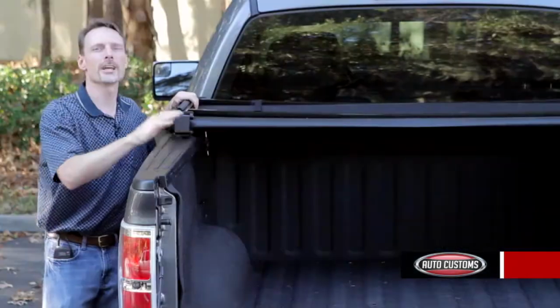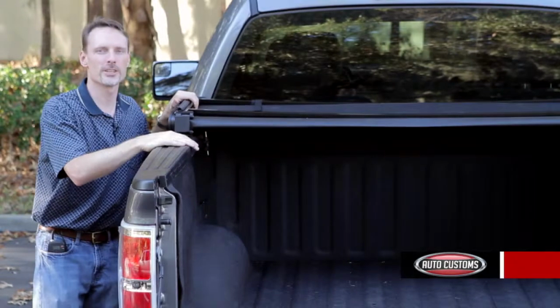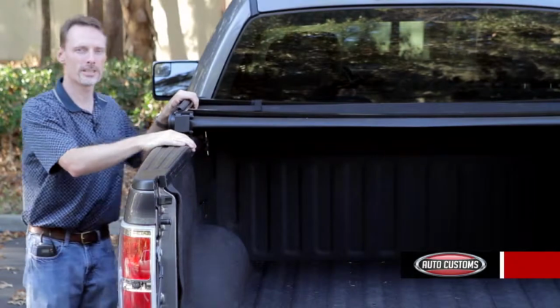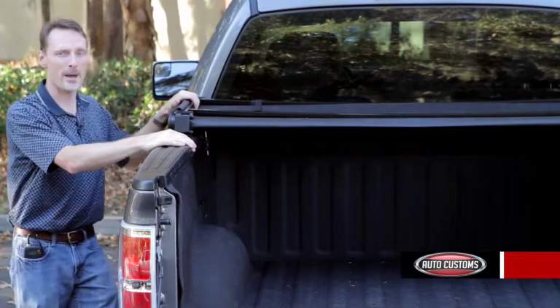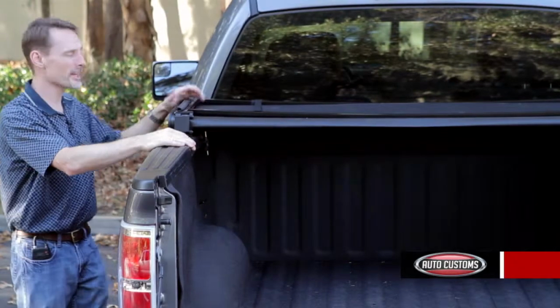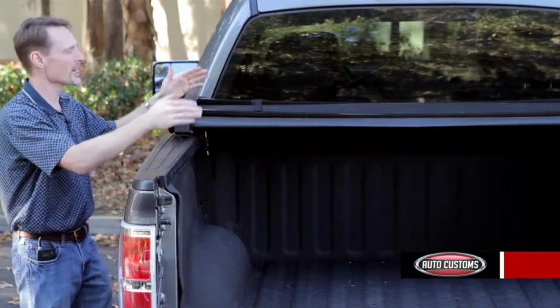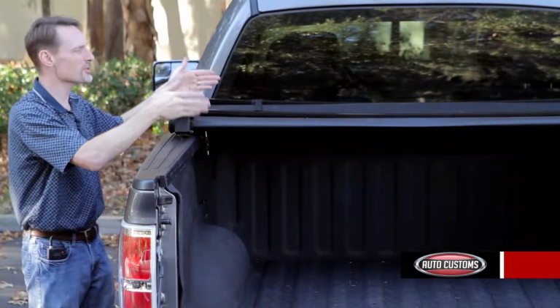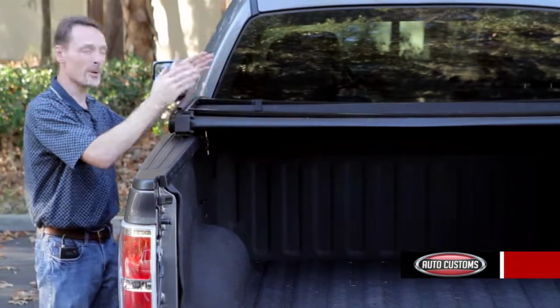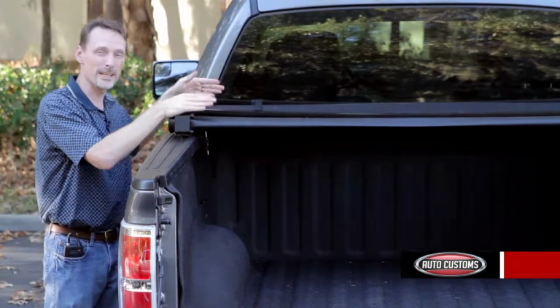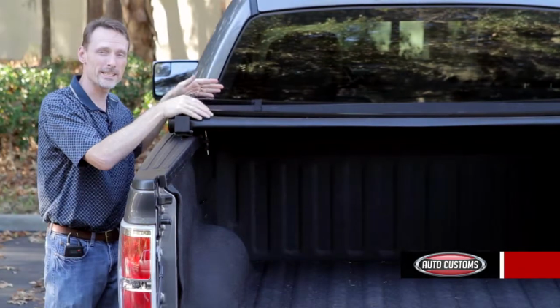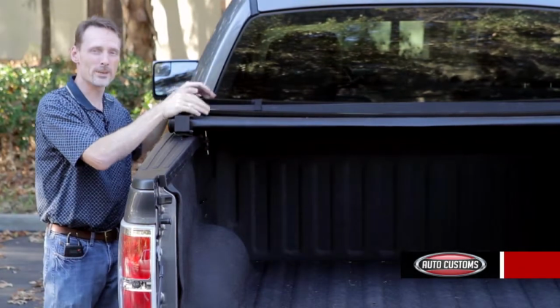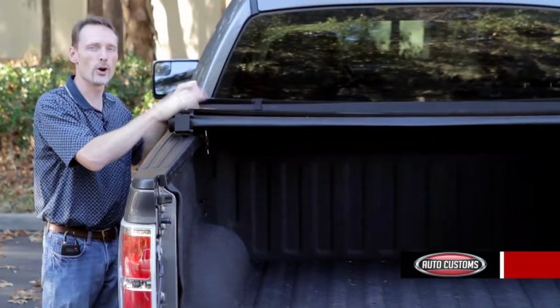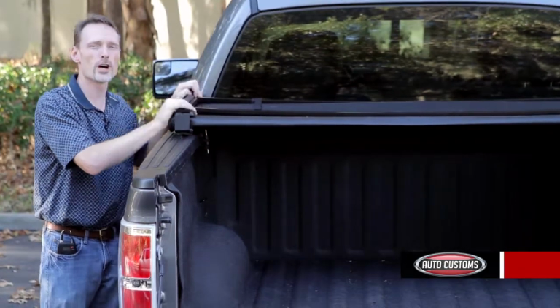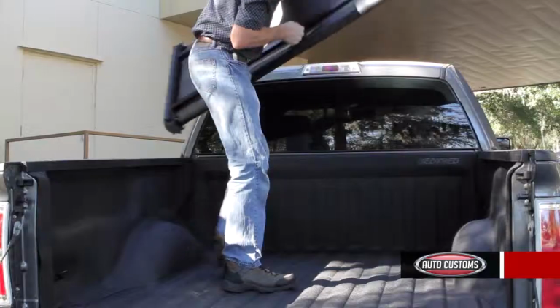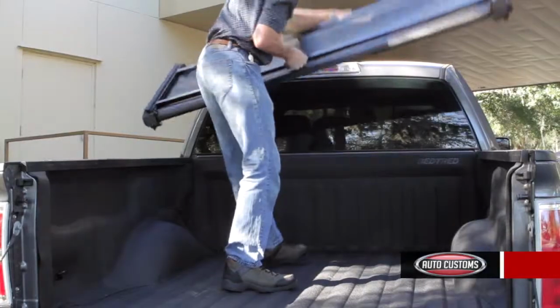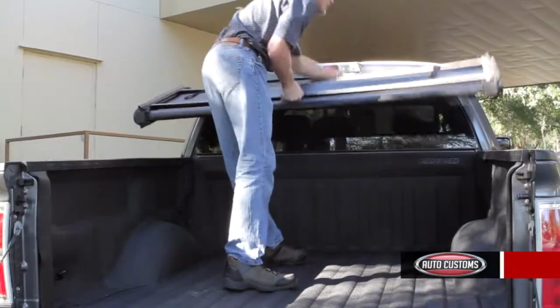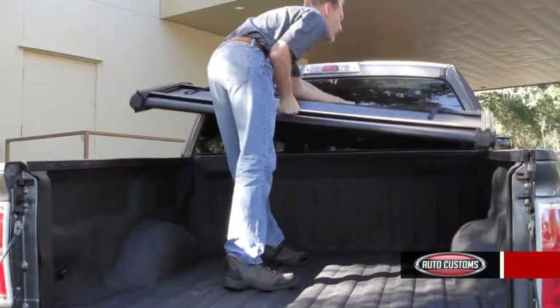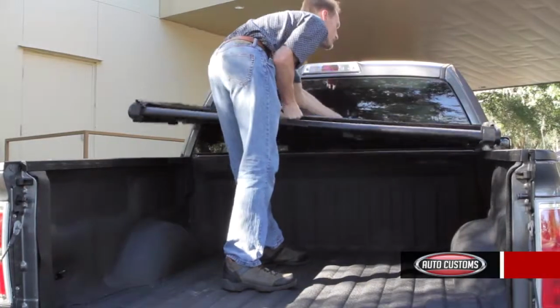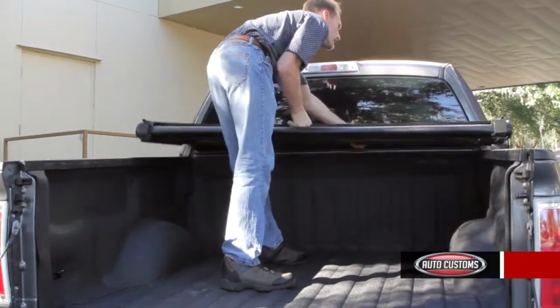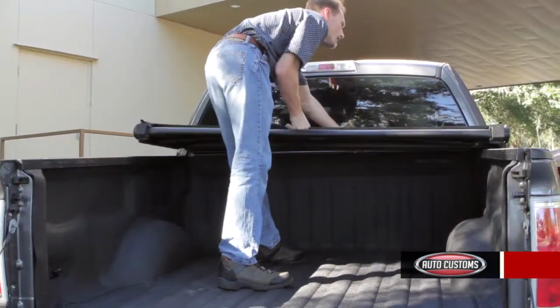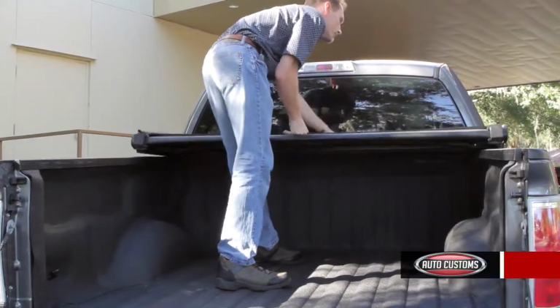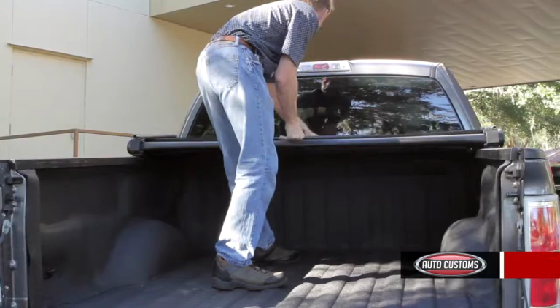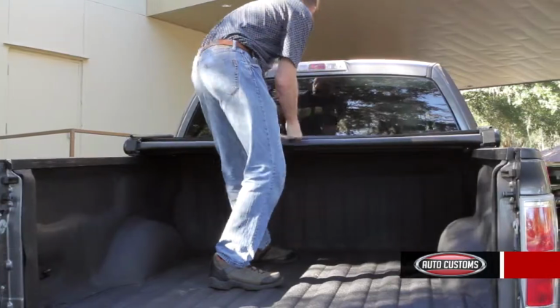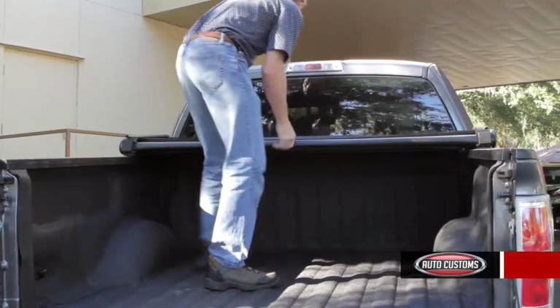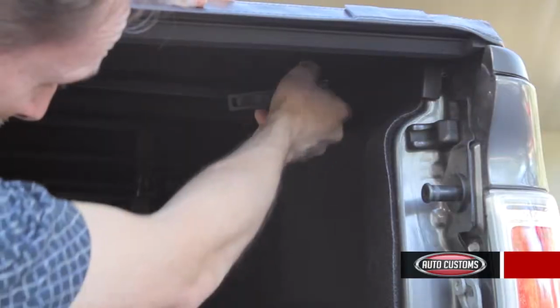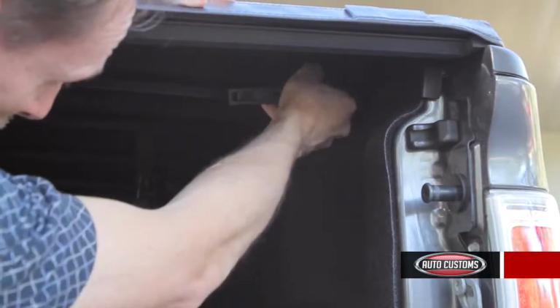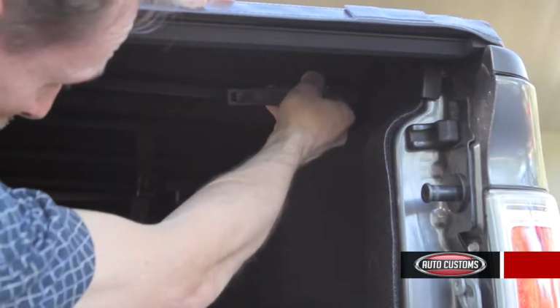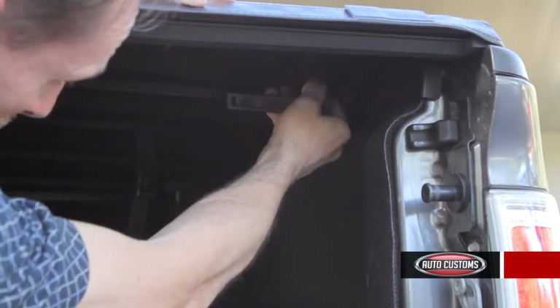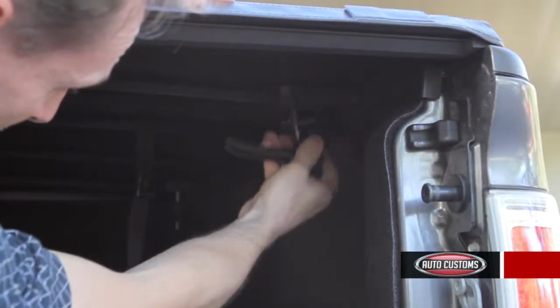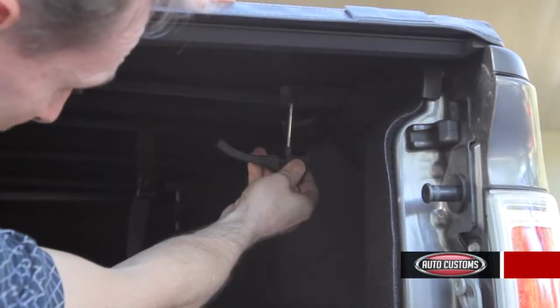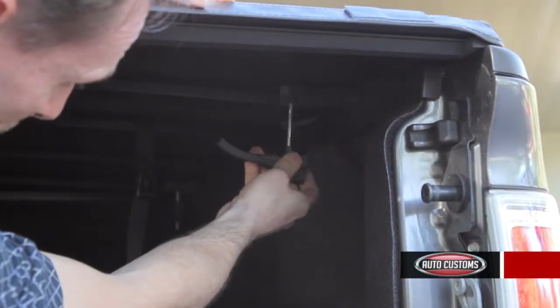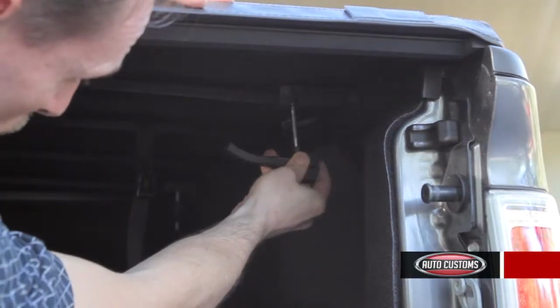Installation is a snap because it comes to you completely assembled — it goes on in about five minutes, and once it's installed it takes about a minute to take it off and a minute to put it back on.